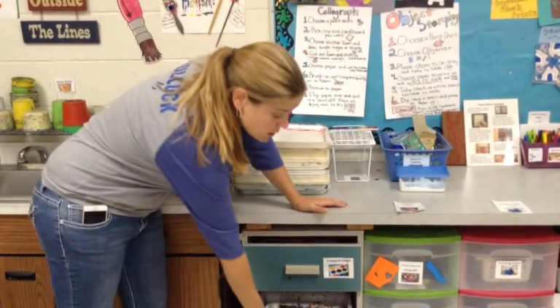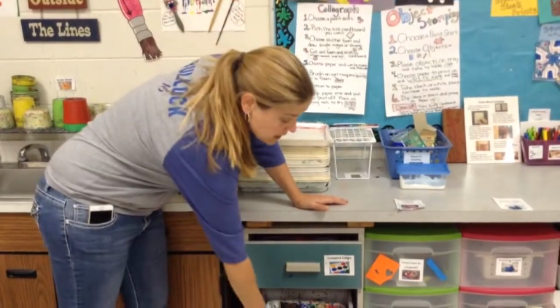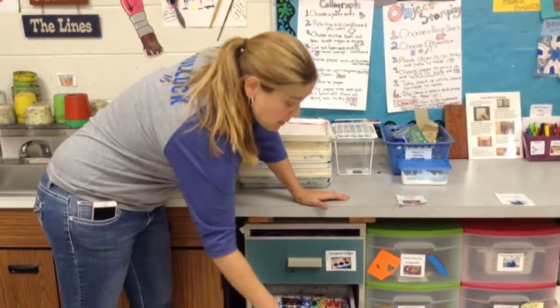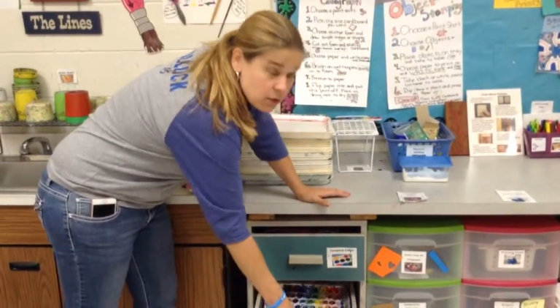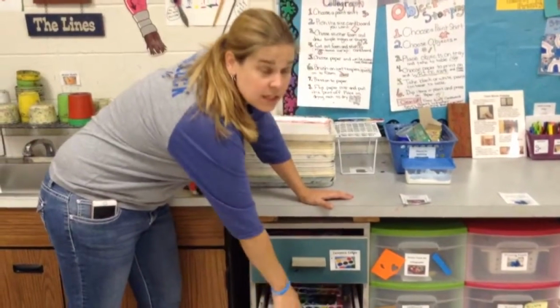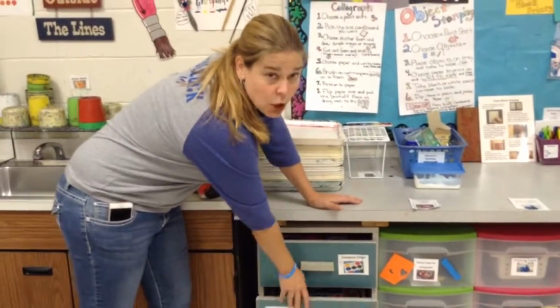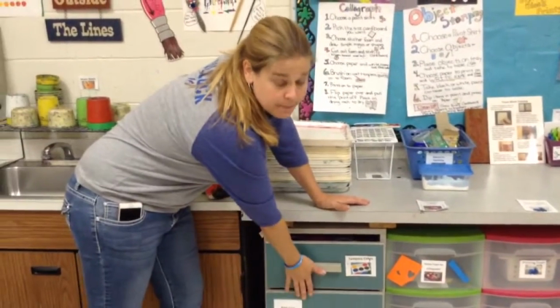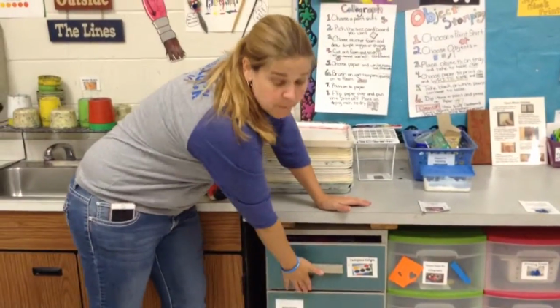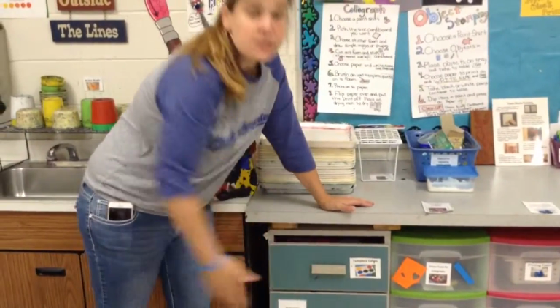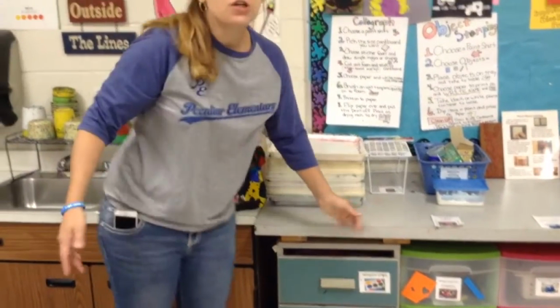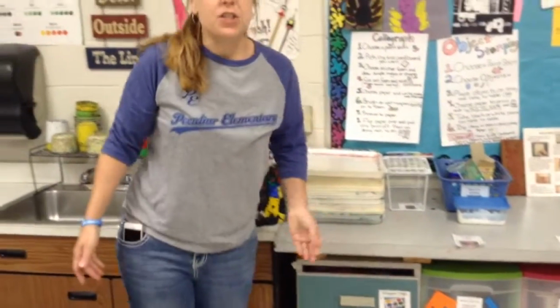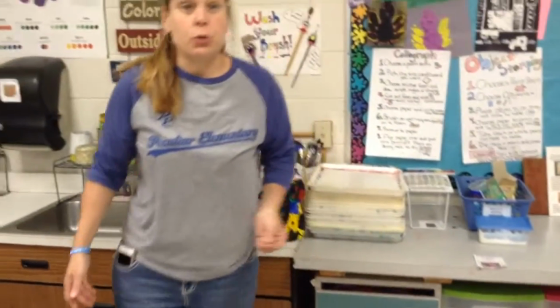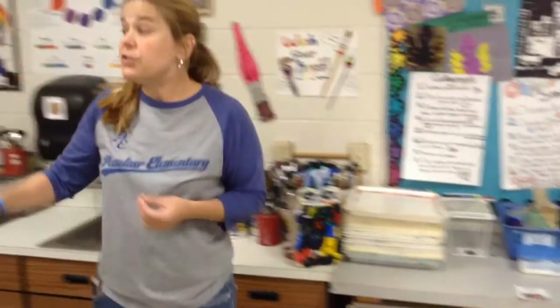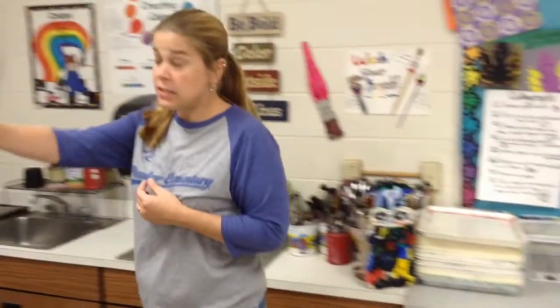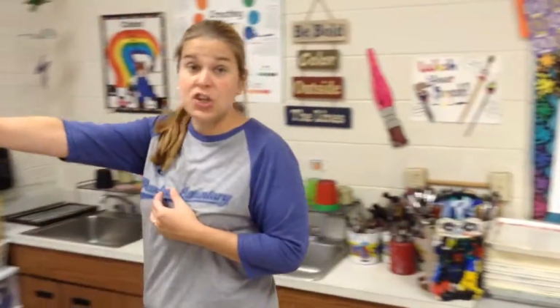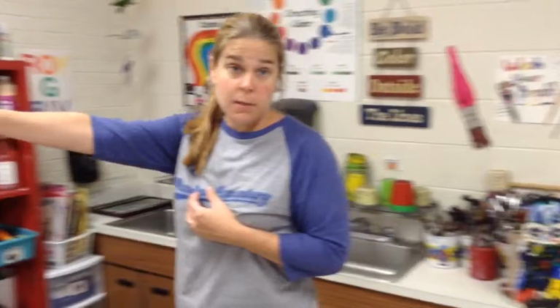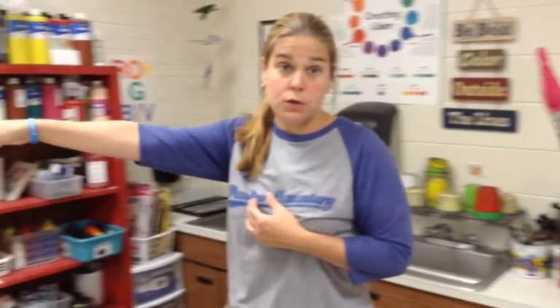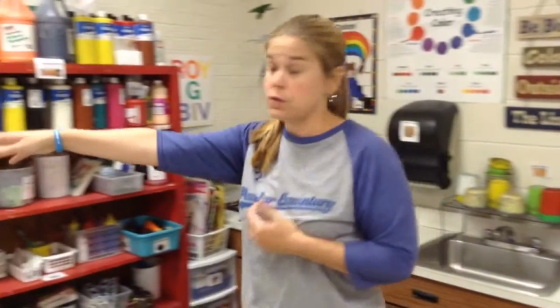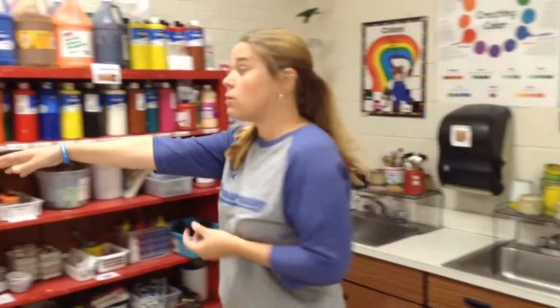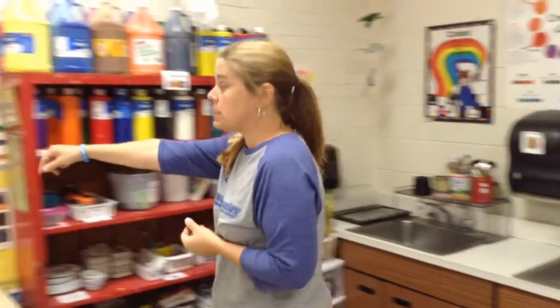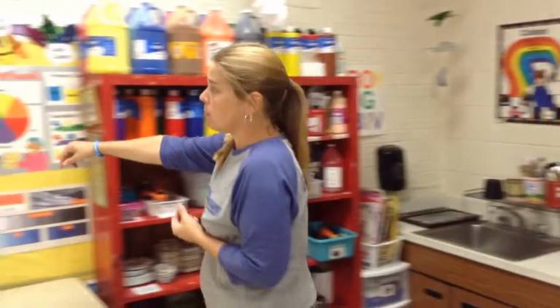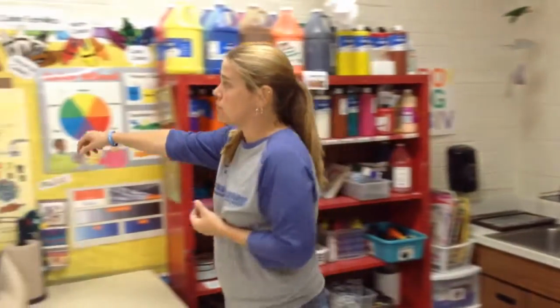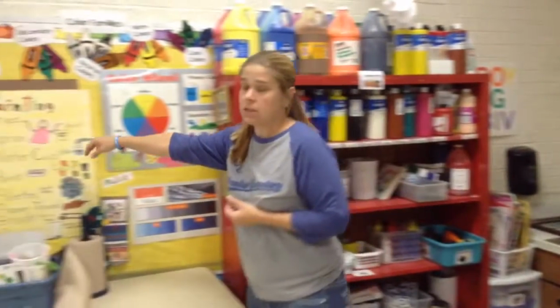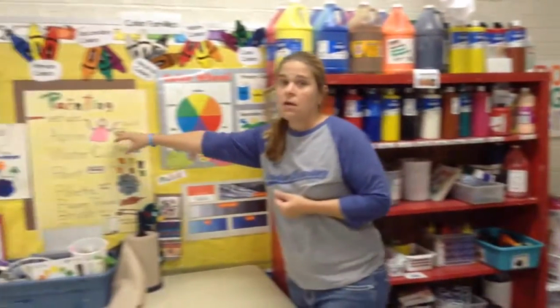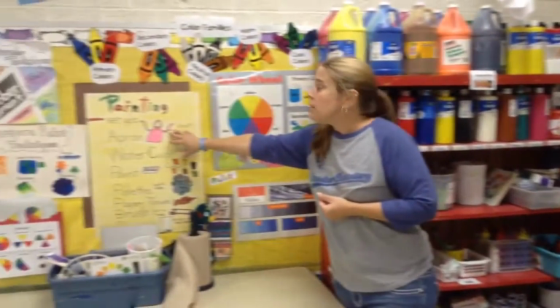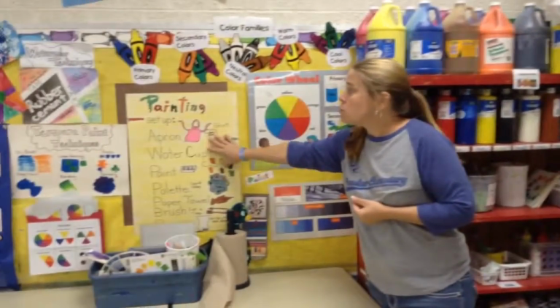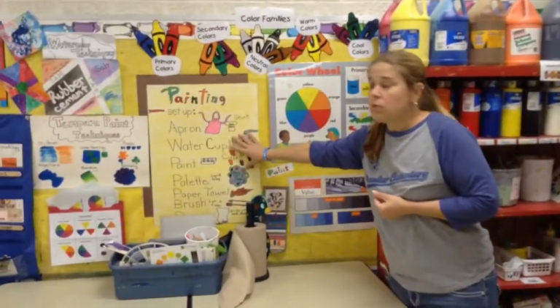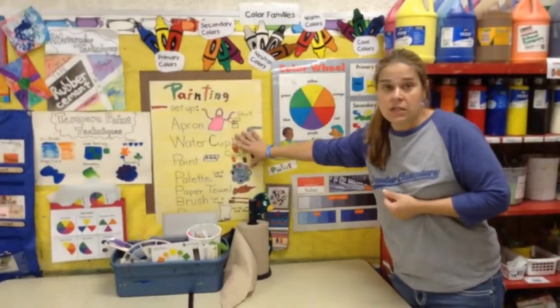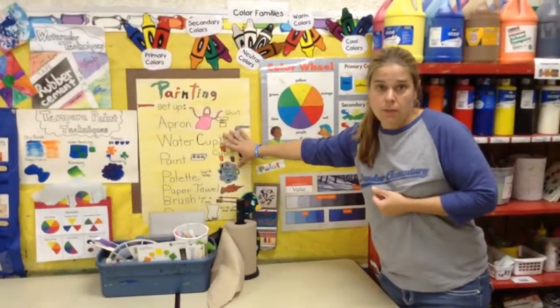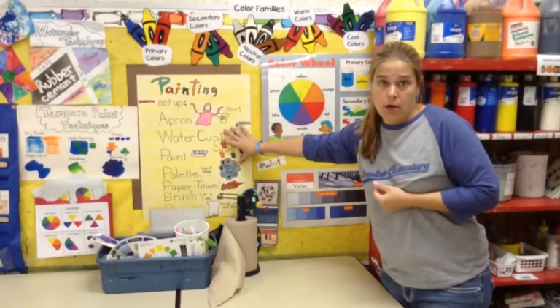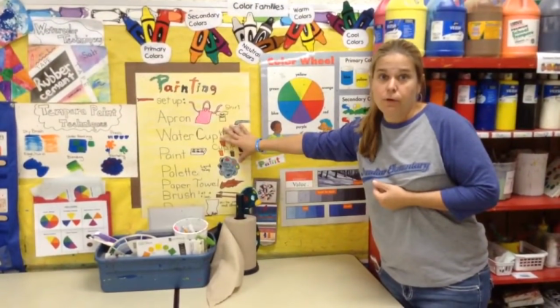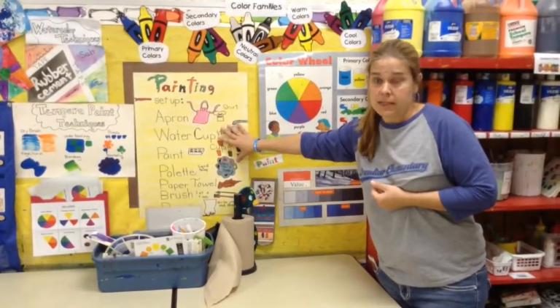So let's talk about what you need to get started. The first thing you're going to need to do is check the poster. Let's go look and see what the poster says. This is what you need to set up your area for painting.